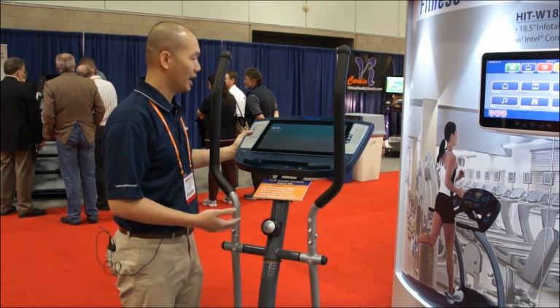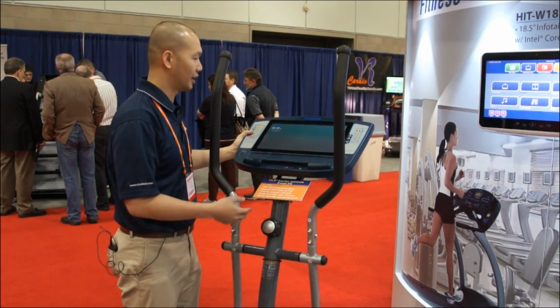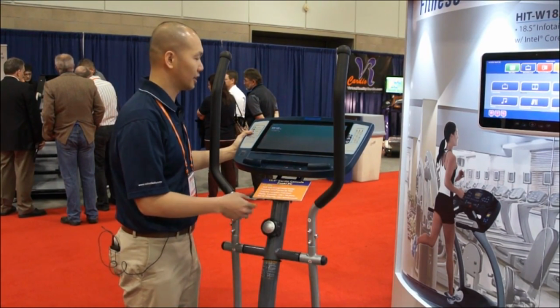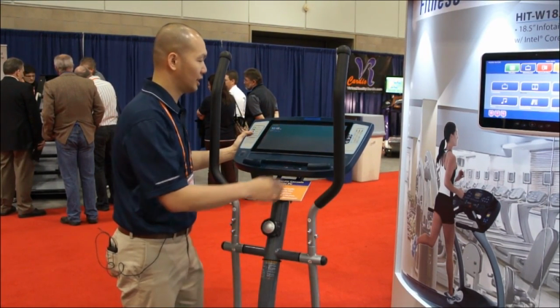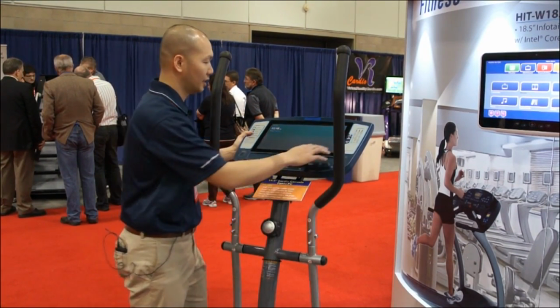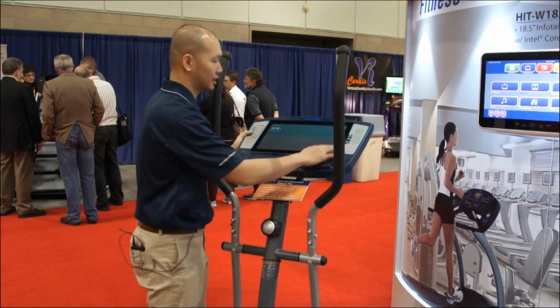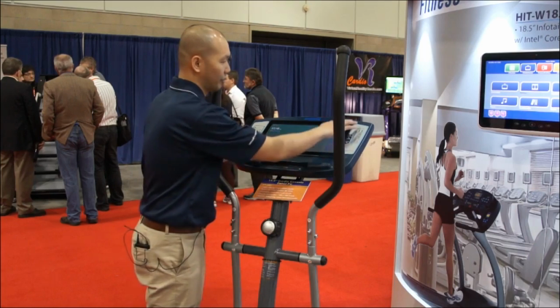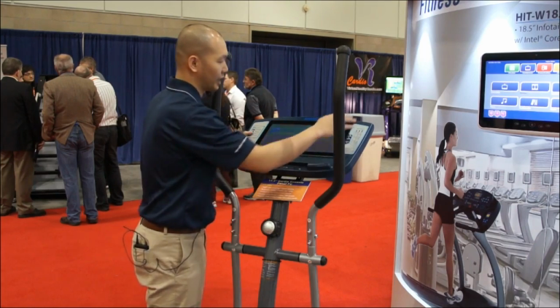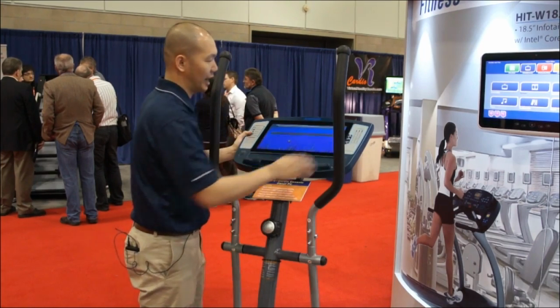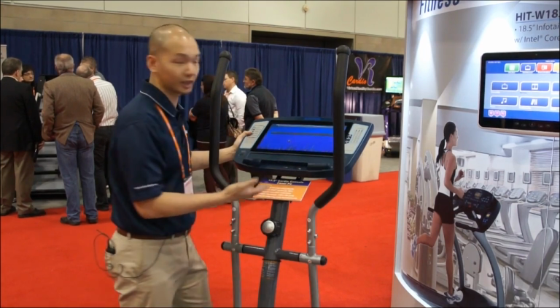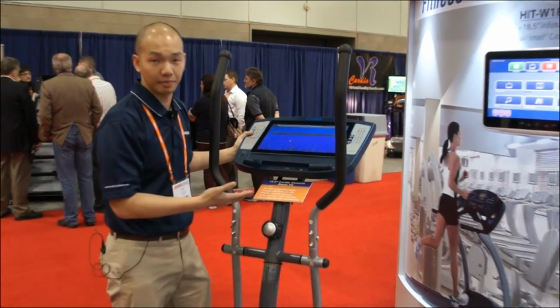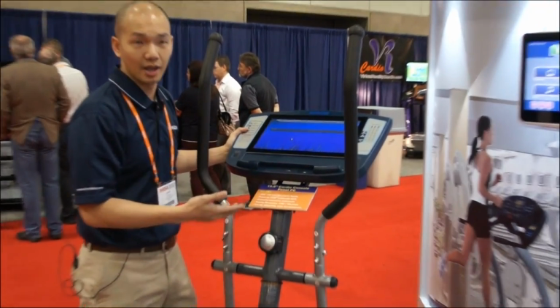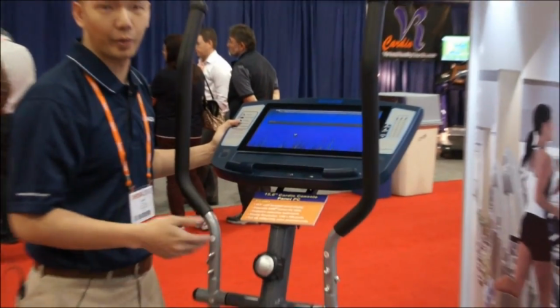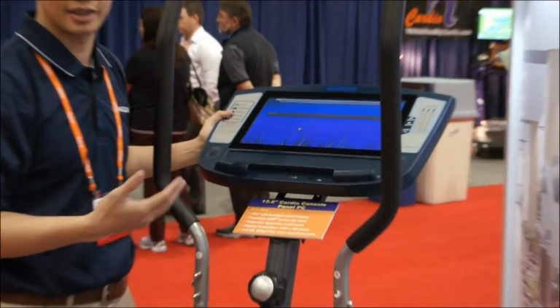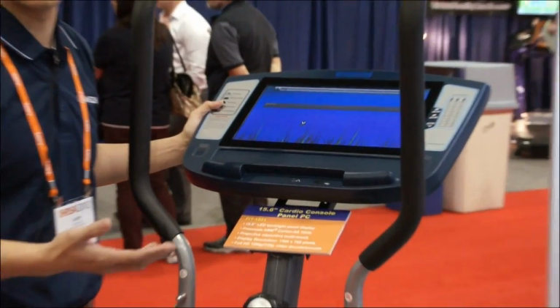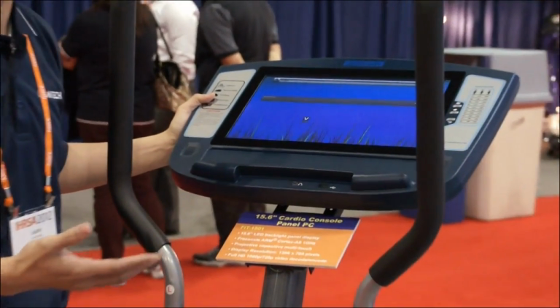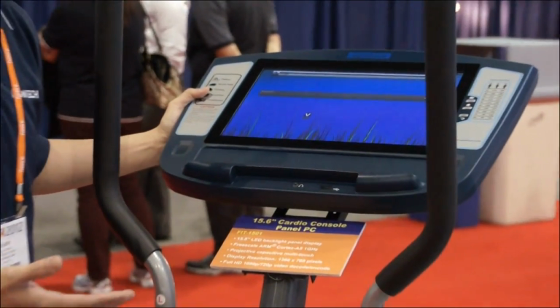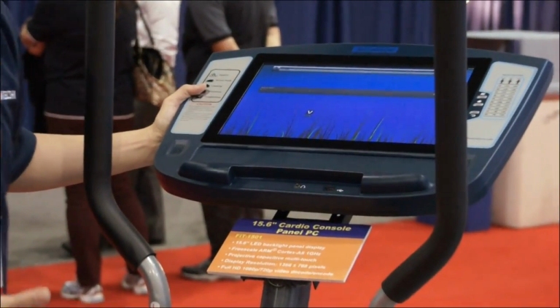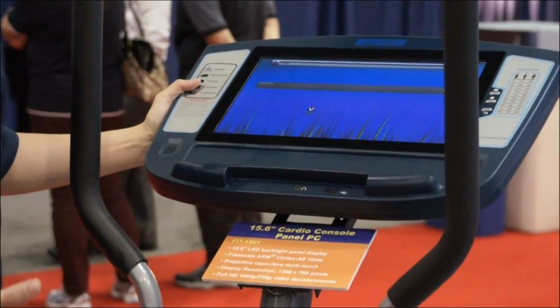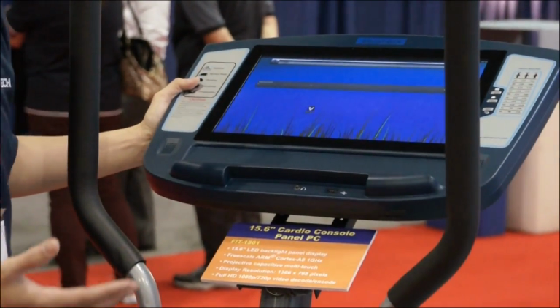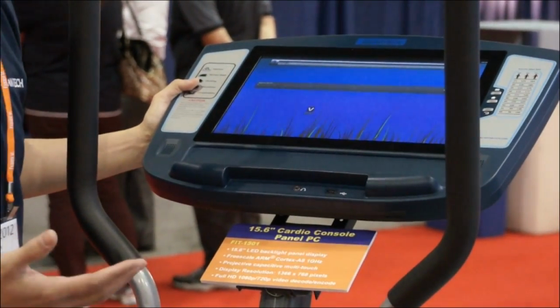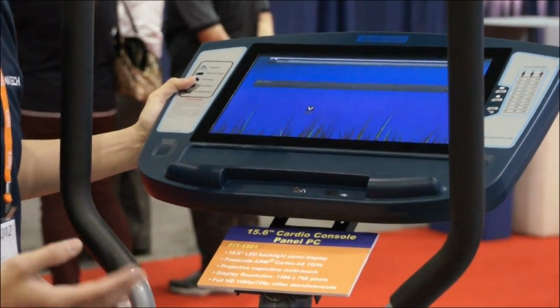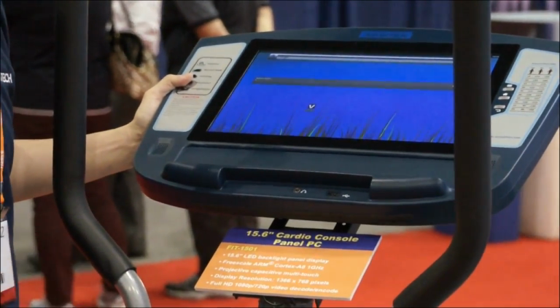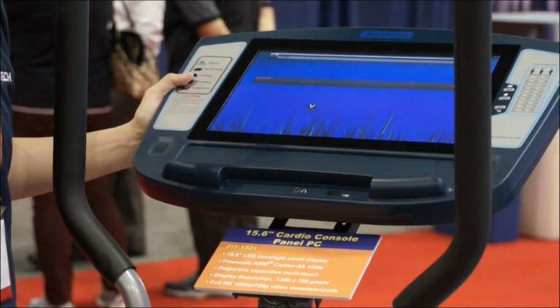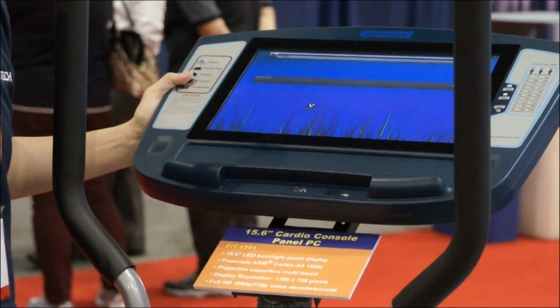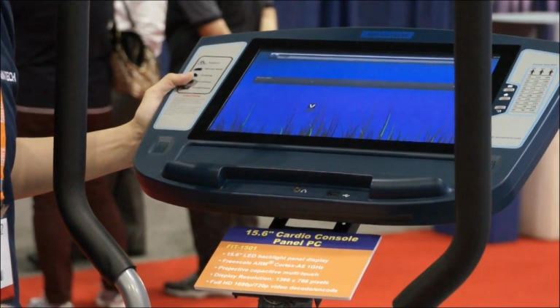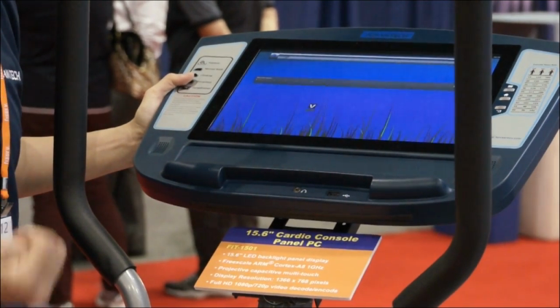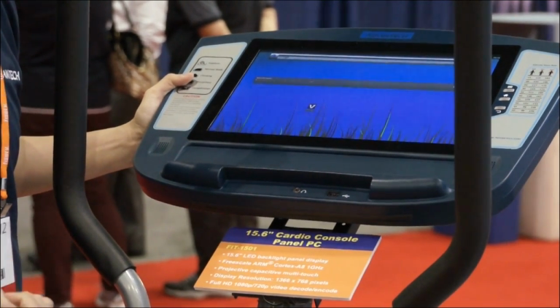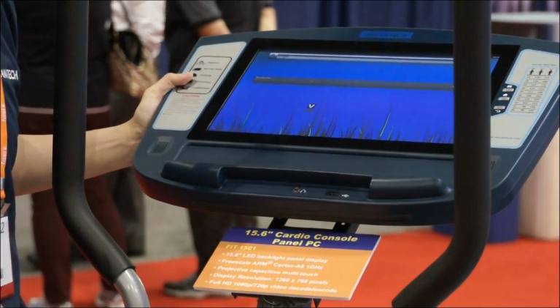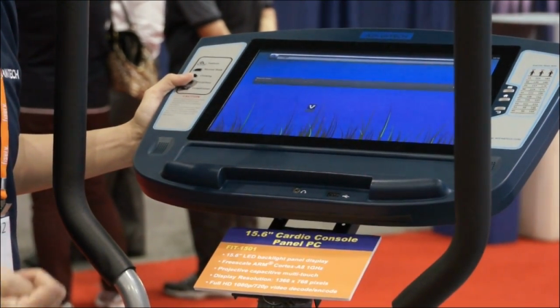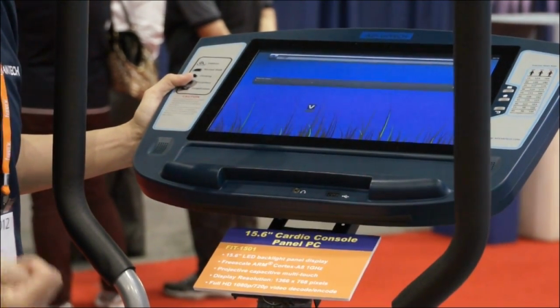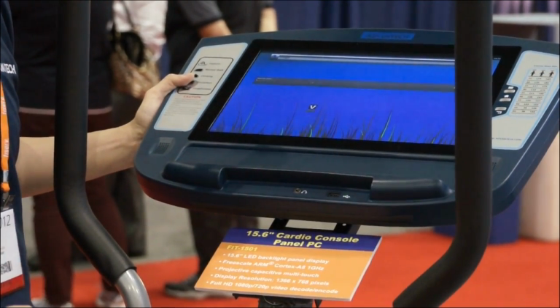On the touch screen here it's featuring the Android system. But actually this system can do Android, it can do Linux, and it can also do Windows CE.